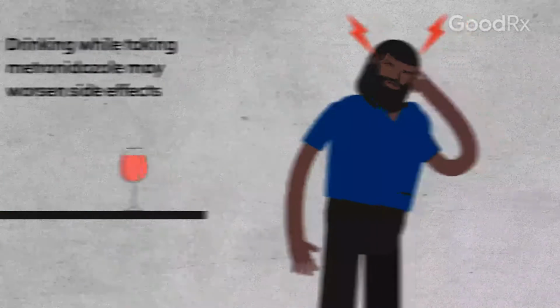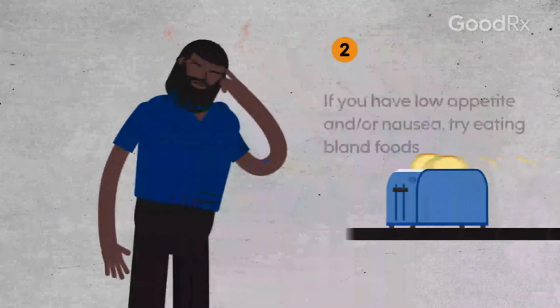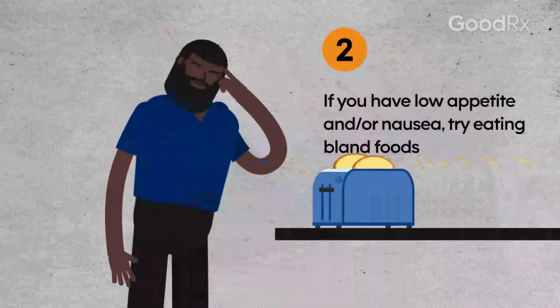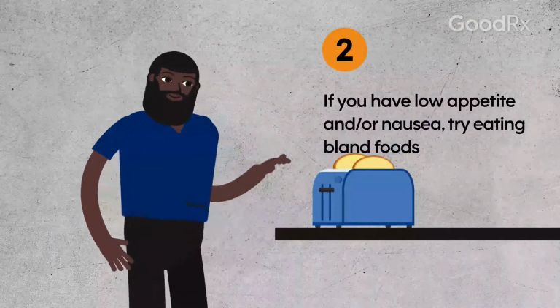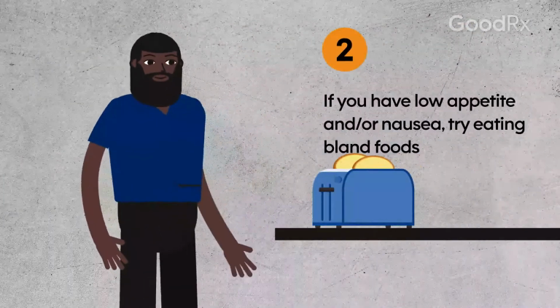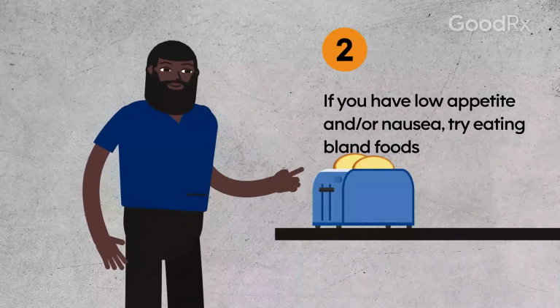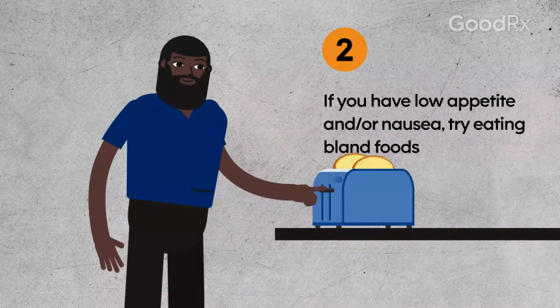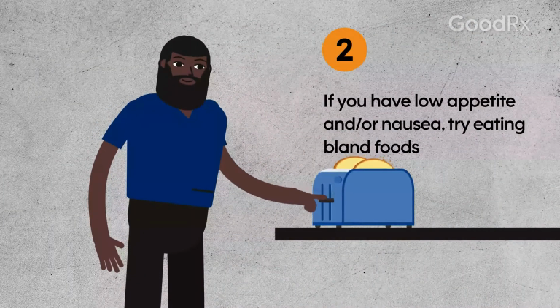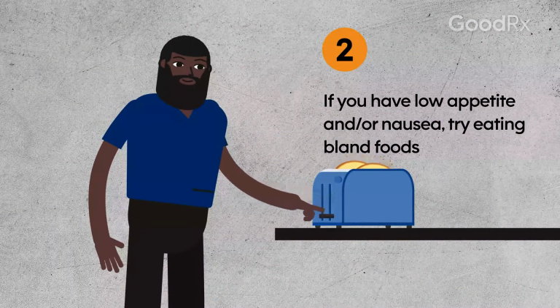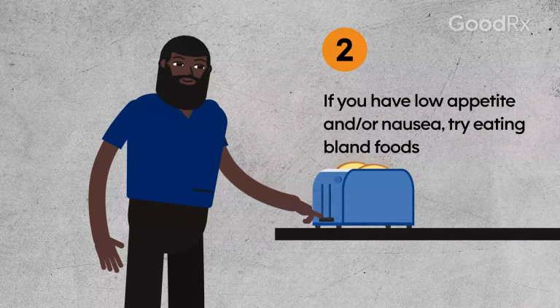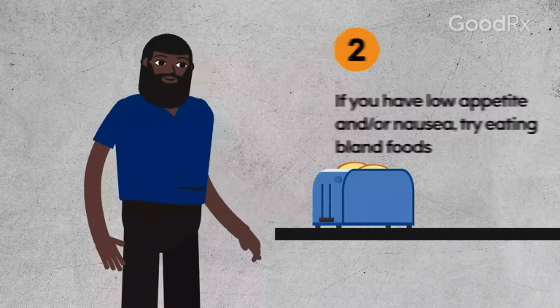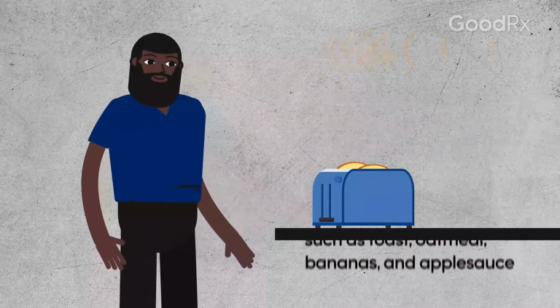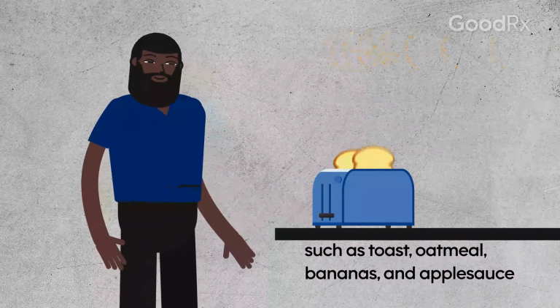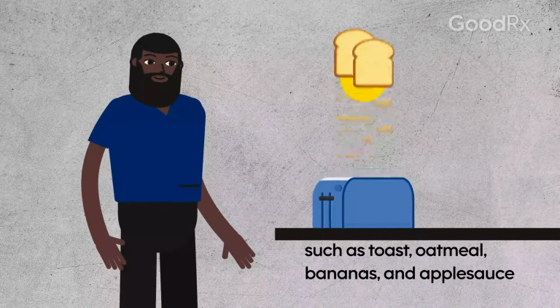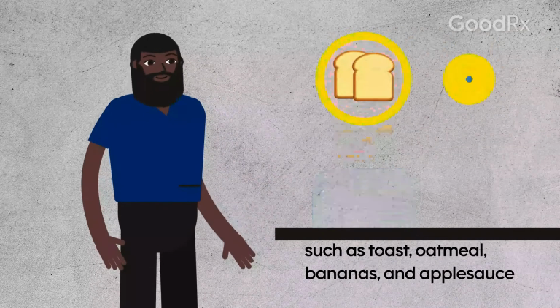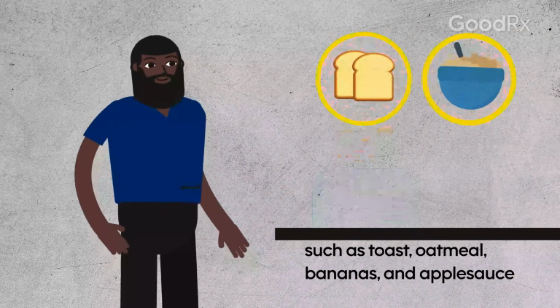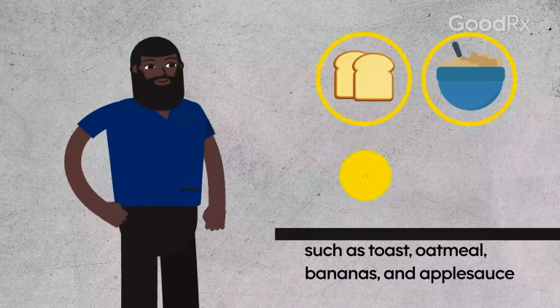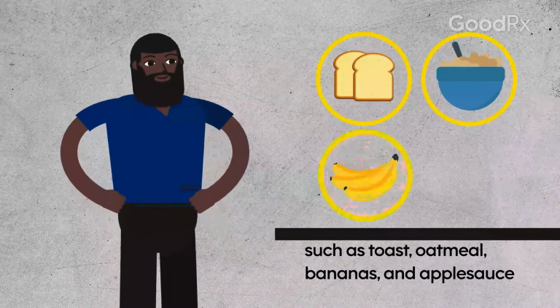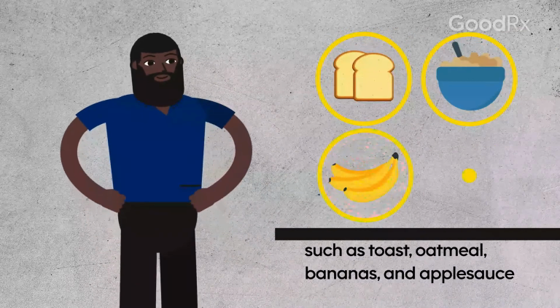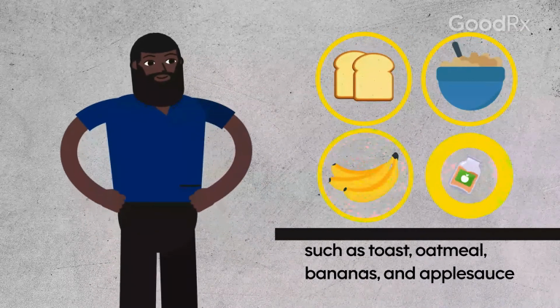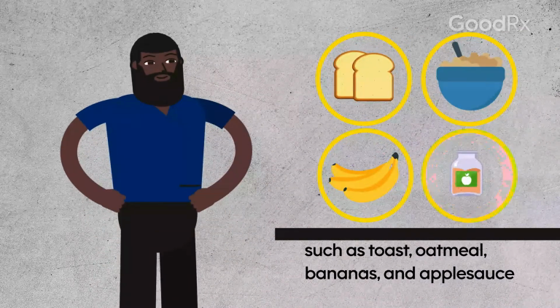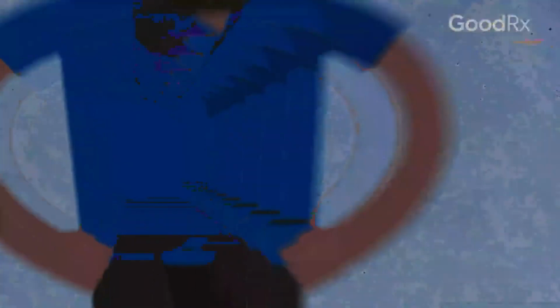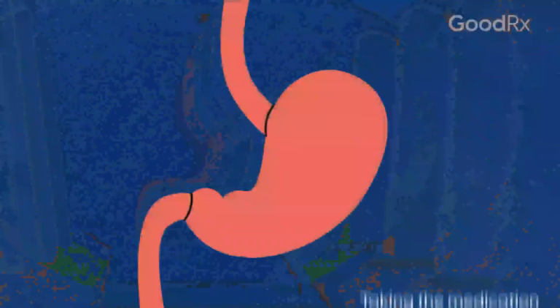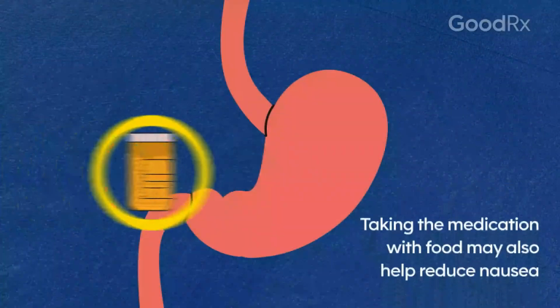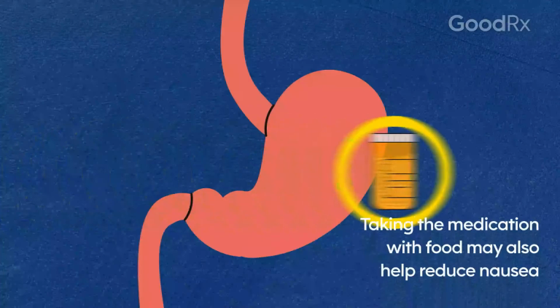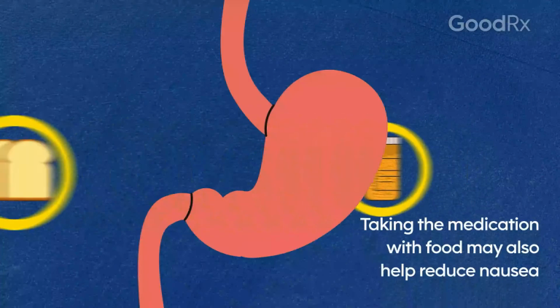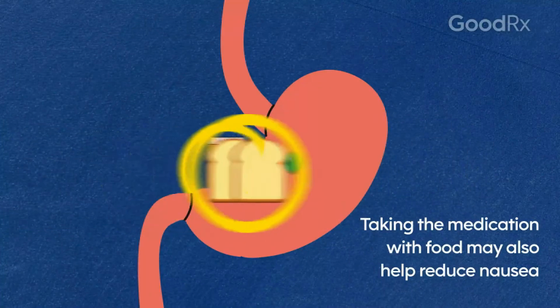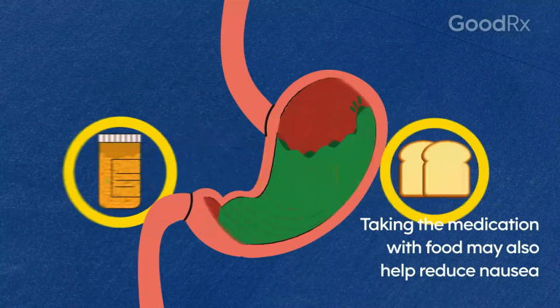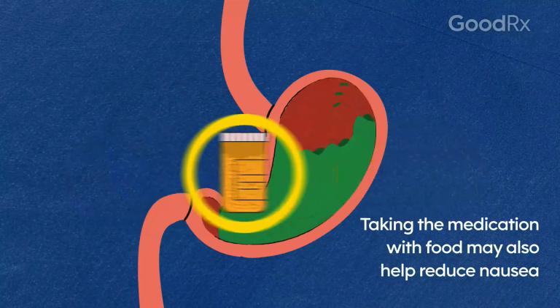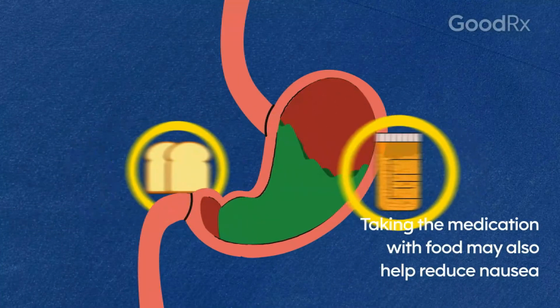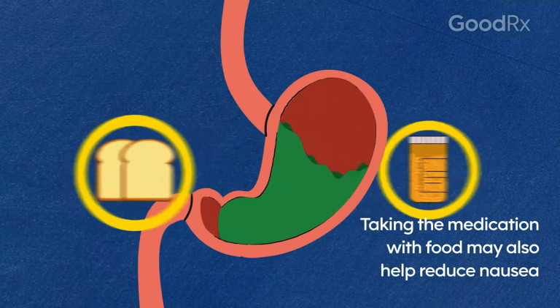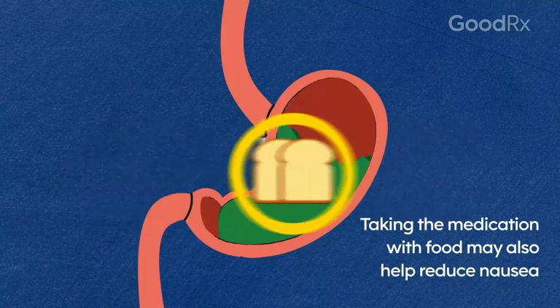If you have low appetite and/or nausea, try eating bland foods such as toast, oatmeal, bananas, and applesauce. Taking the medication with food may also help reduce nausea.